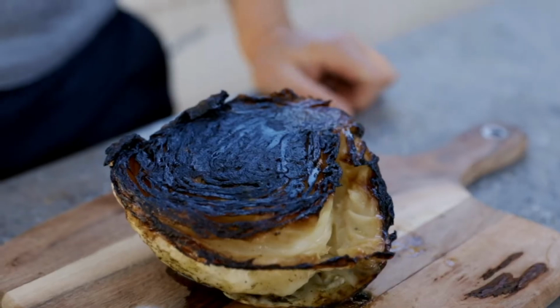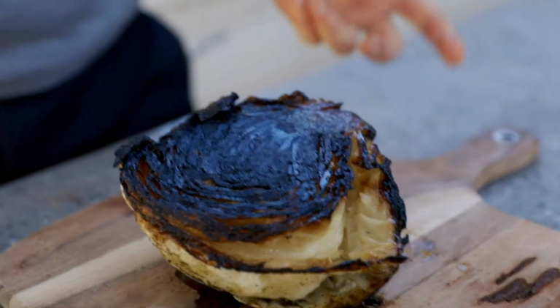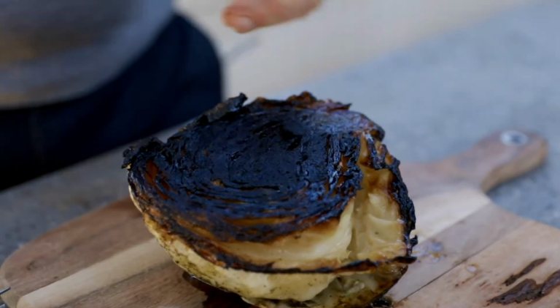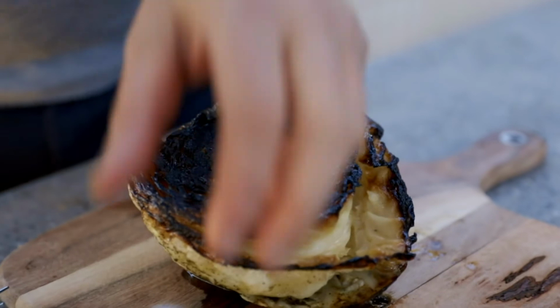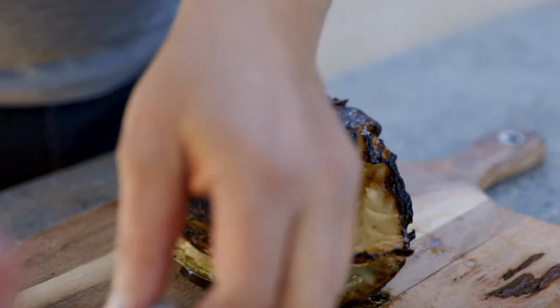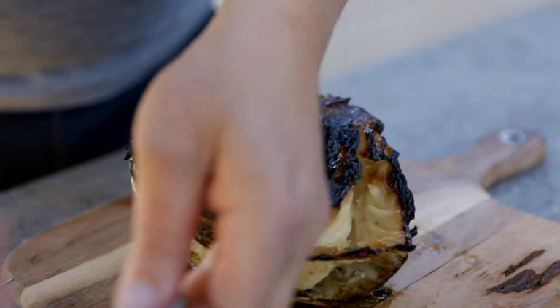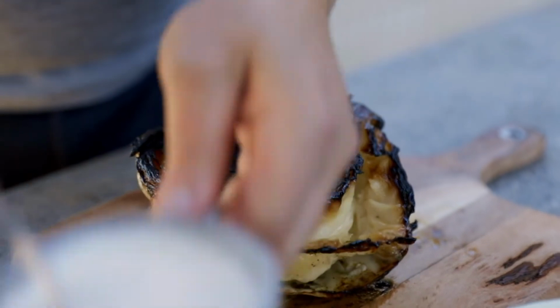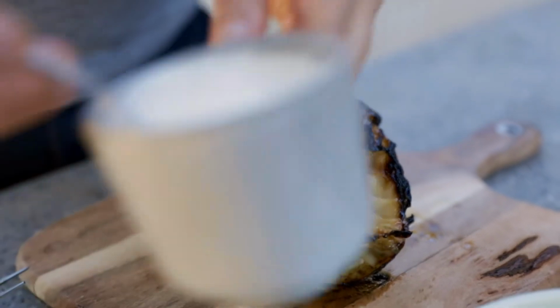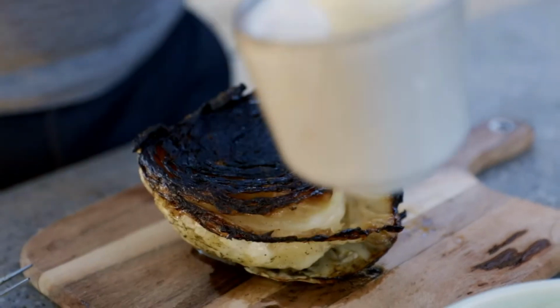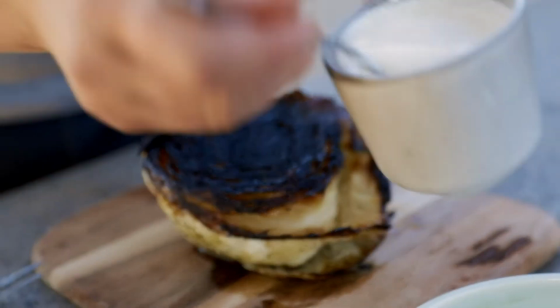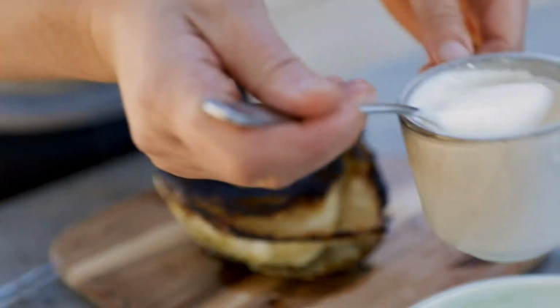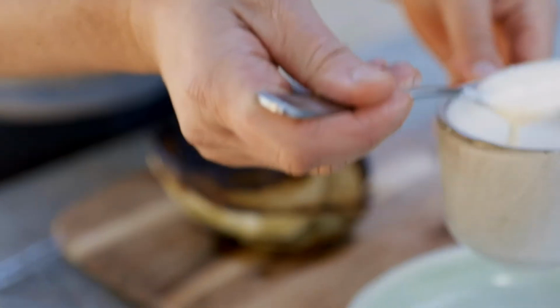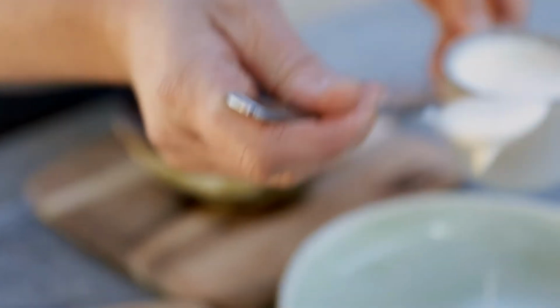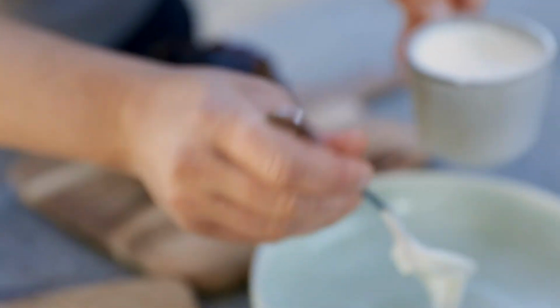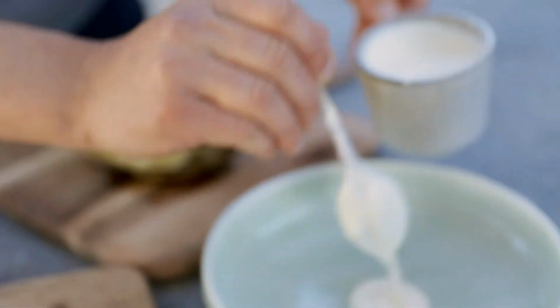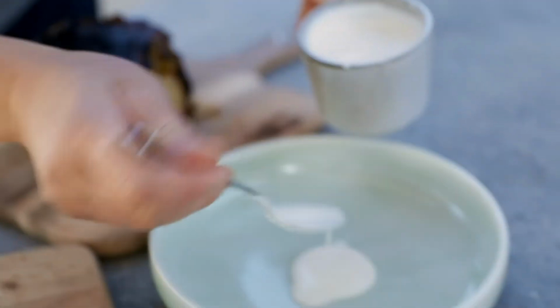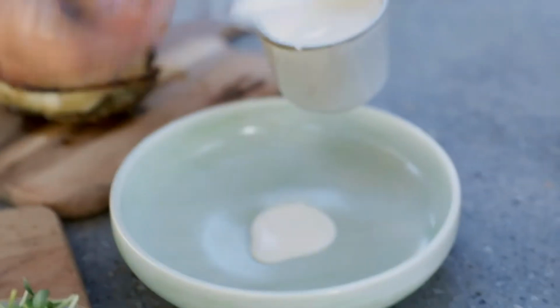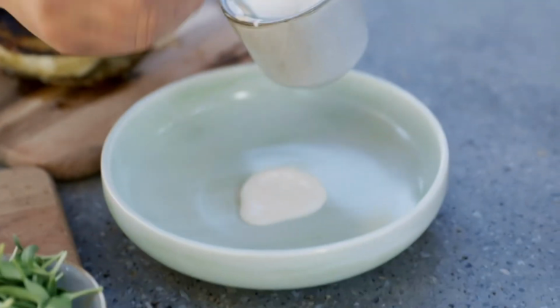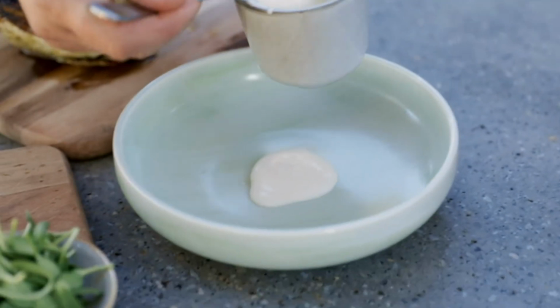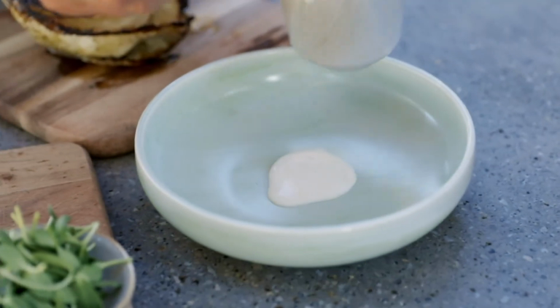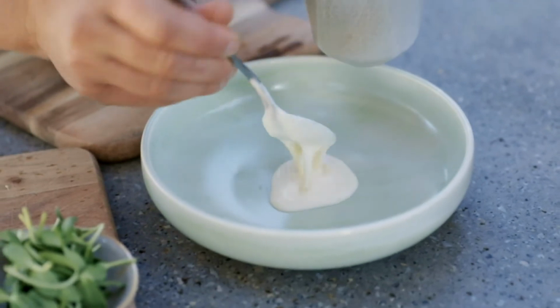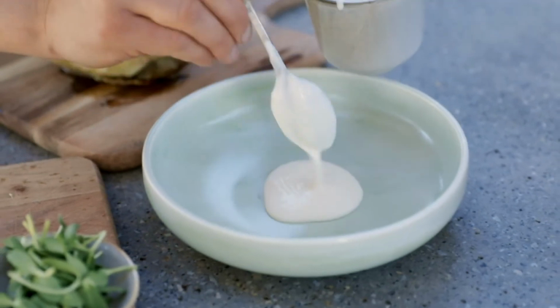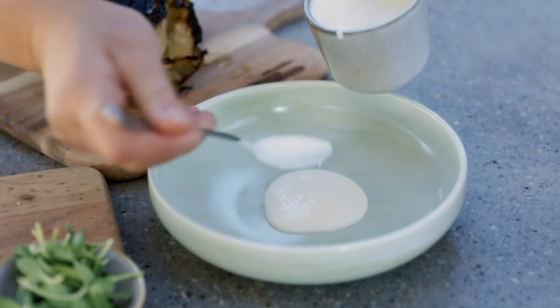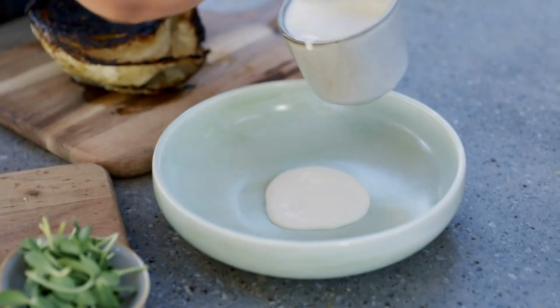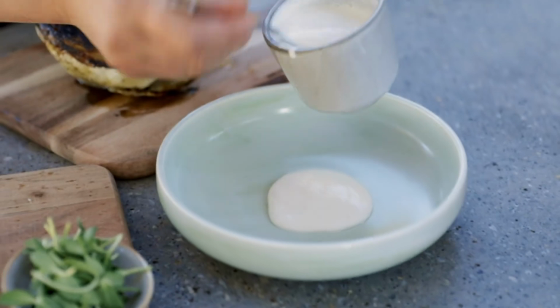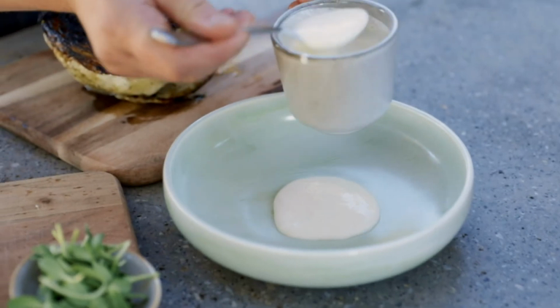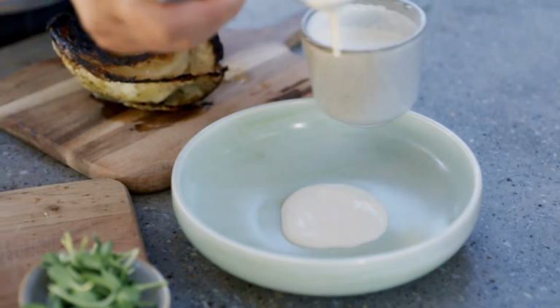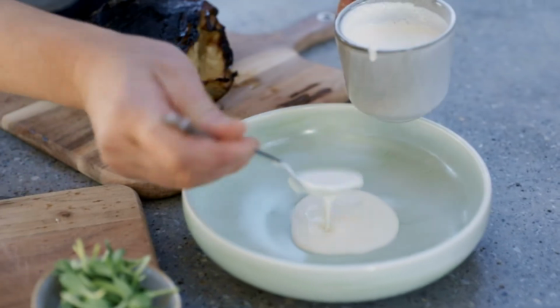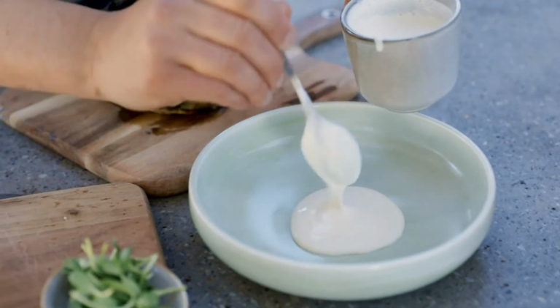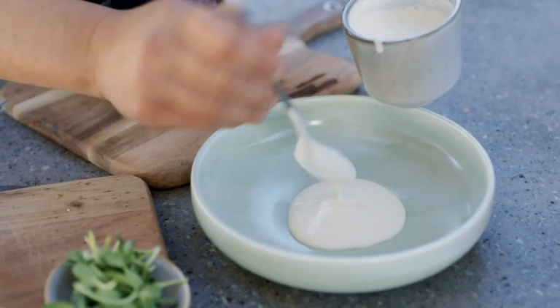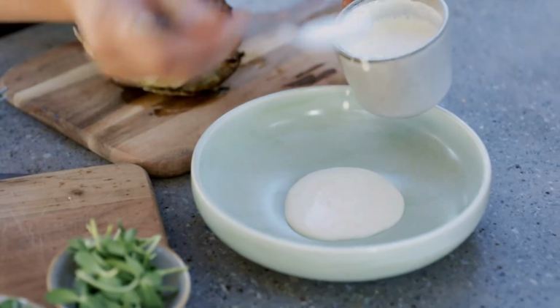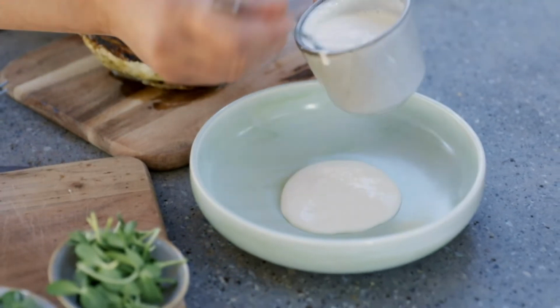Now to finish the dish, I'm going to get a little bit of this sour cream dressing and put that on the base of the plate. Make sure you put enough down.